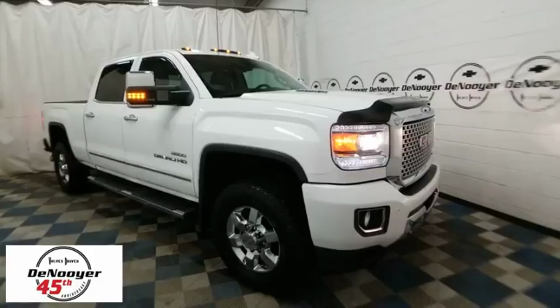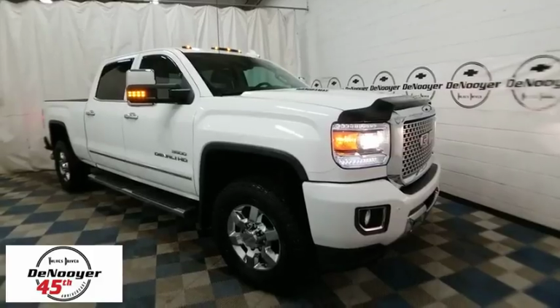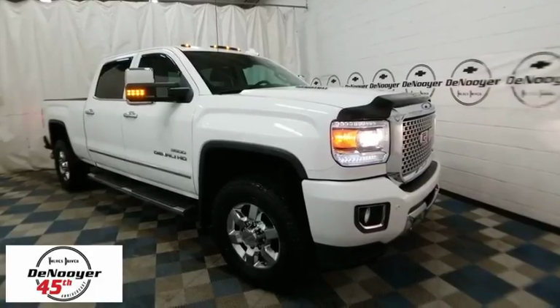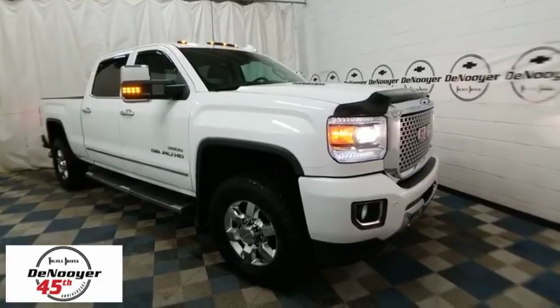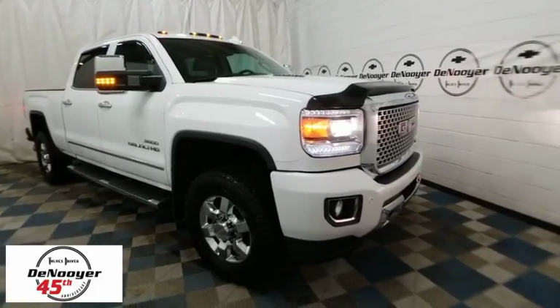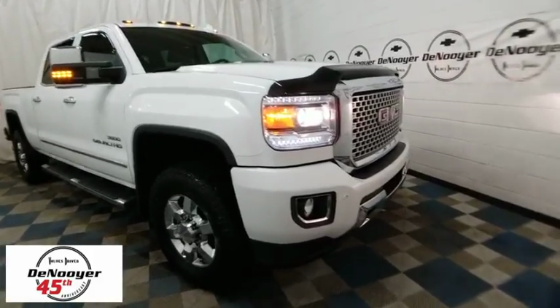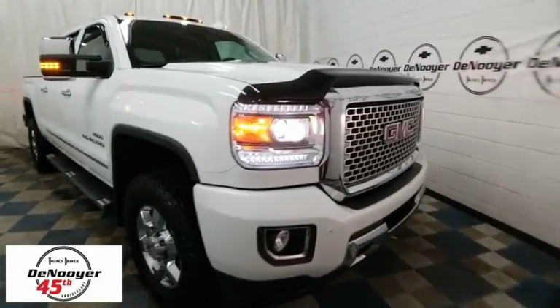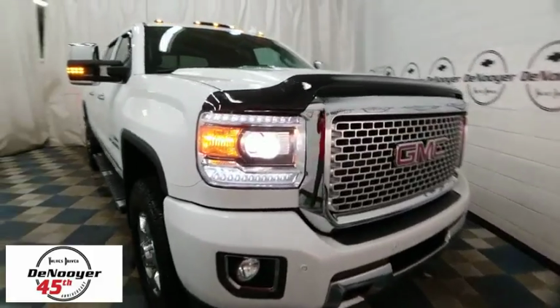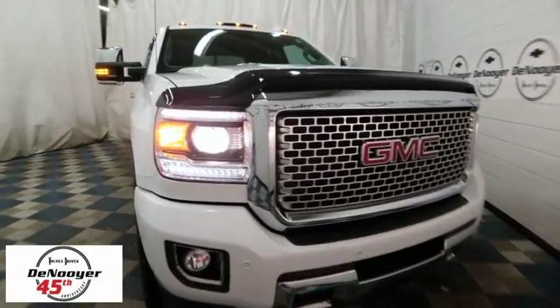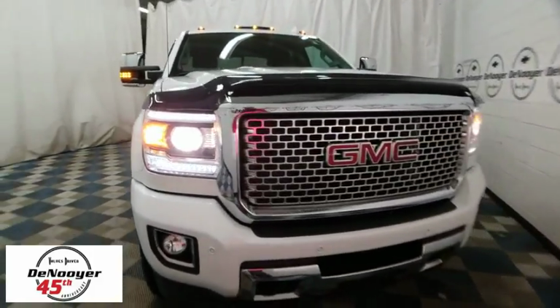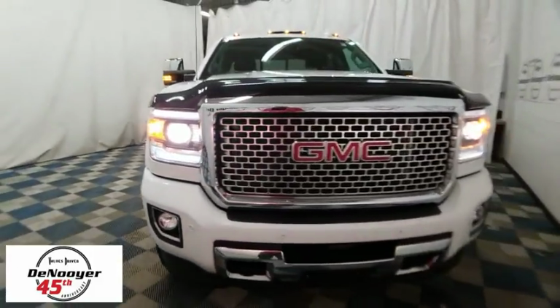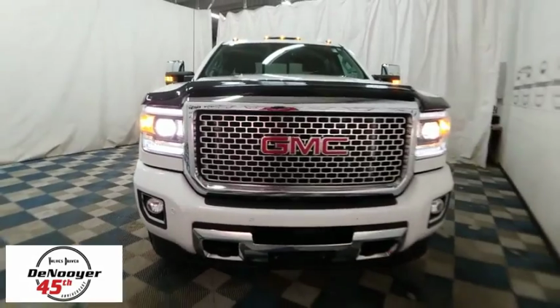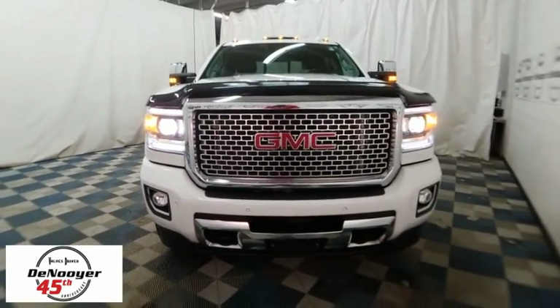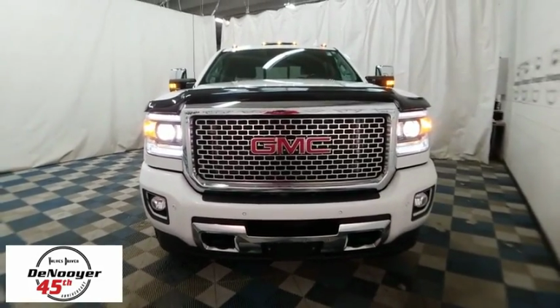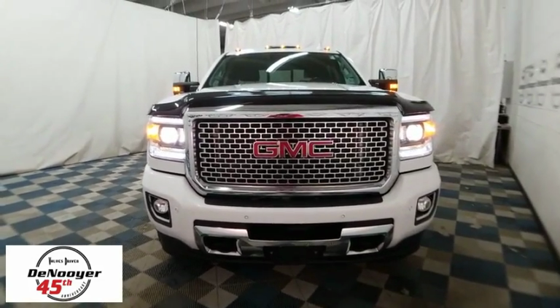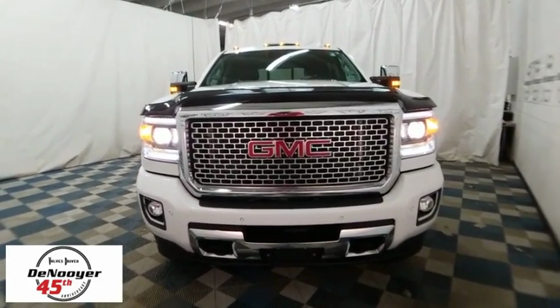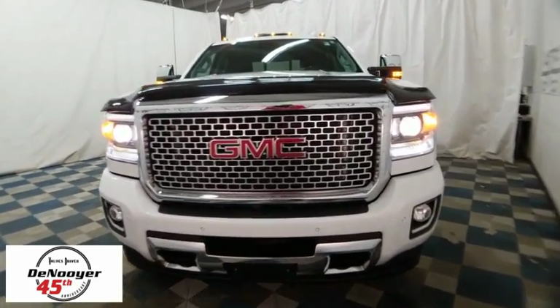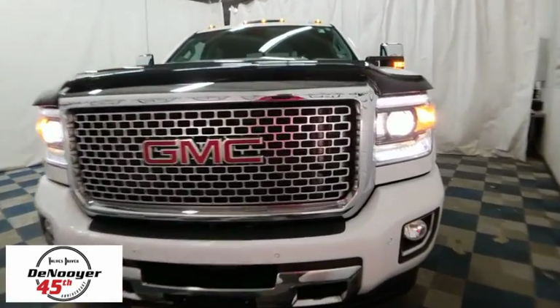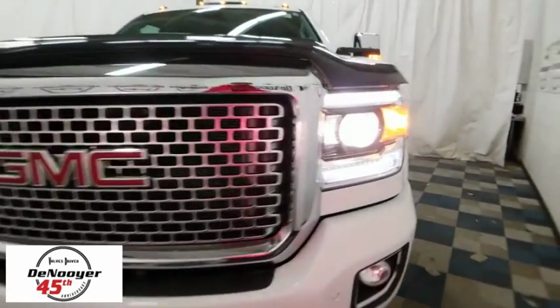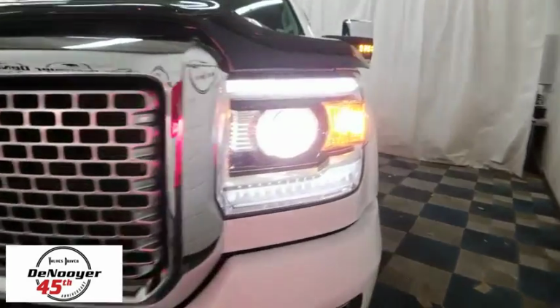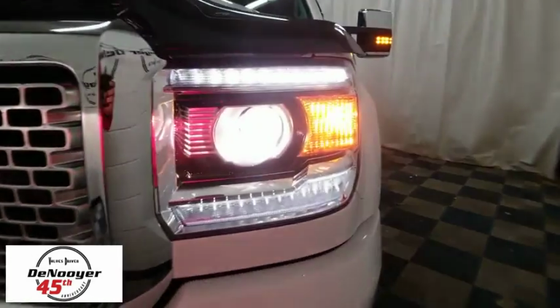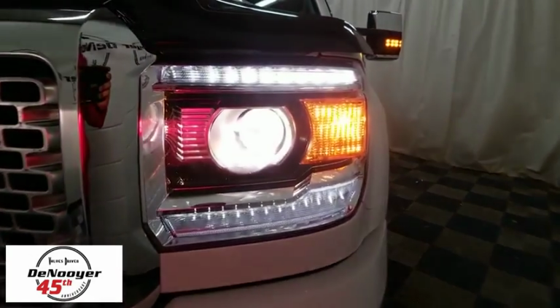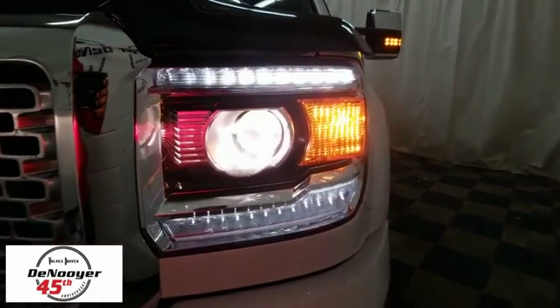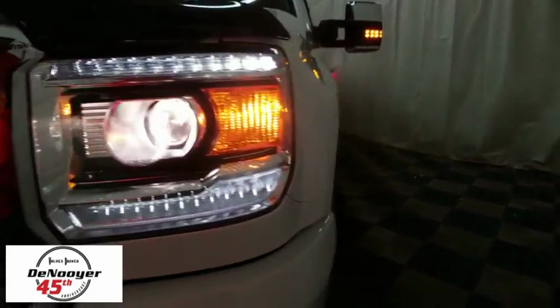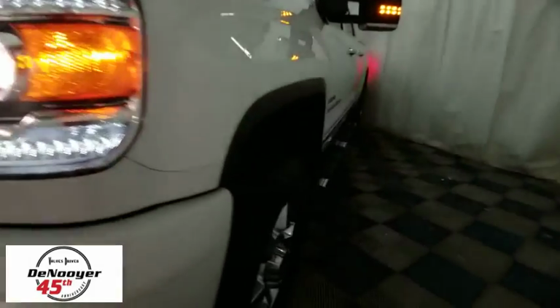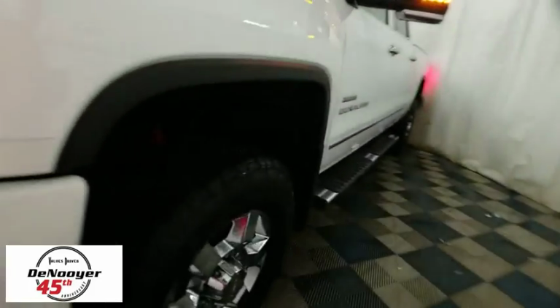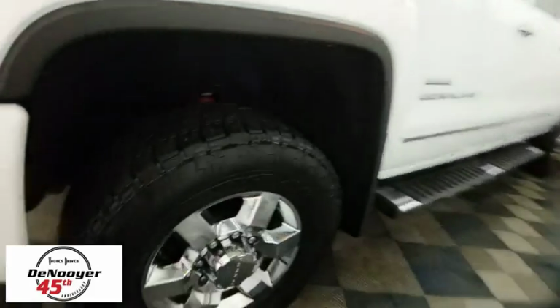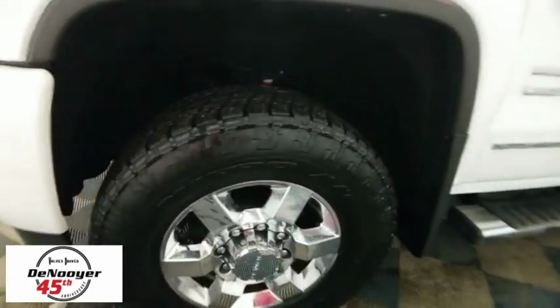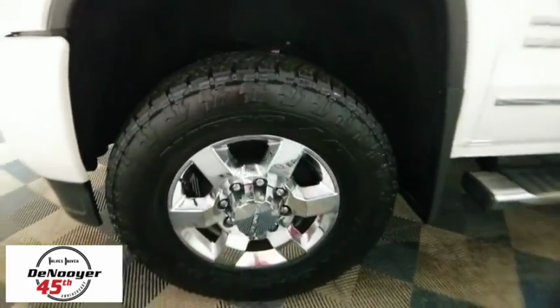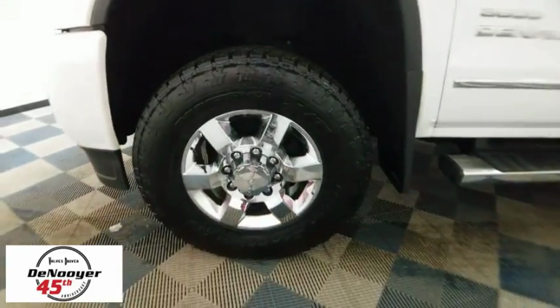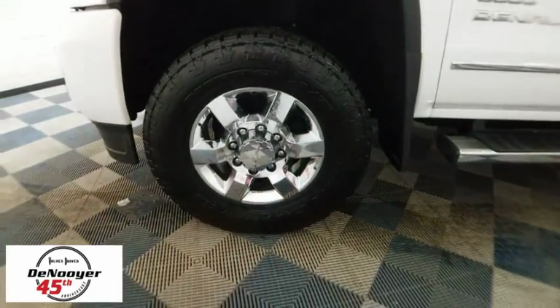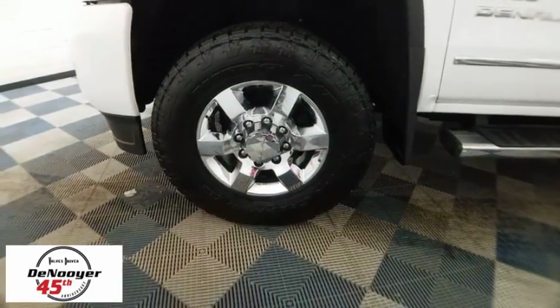The 2015 GMC Sierra 3500 HD. Epic power at a not-so-epic price. This vehicle has less than 35,000 miles. Here are some of this vehicle's great options.